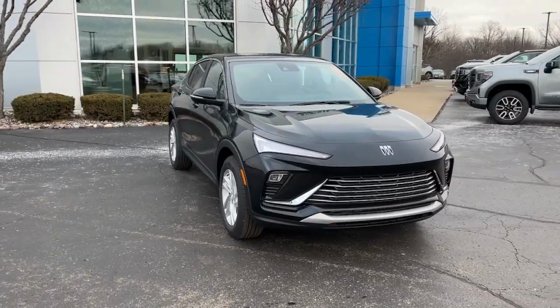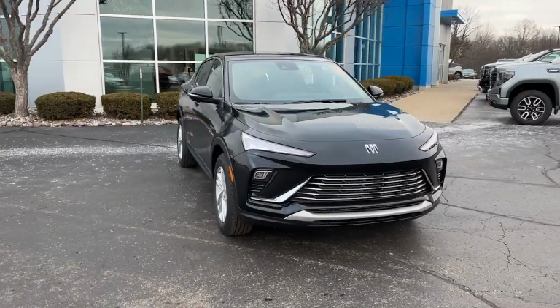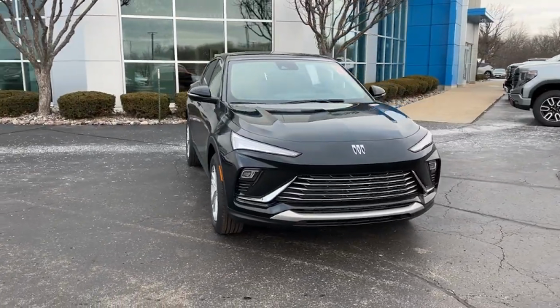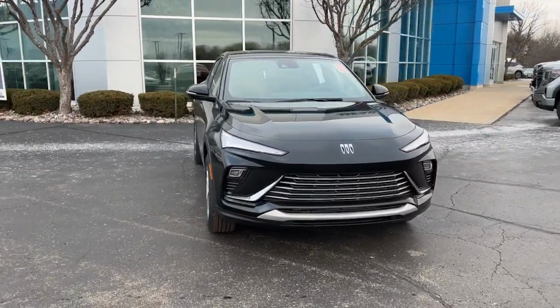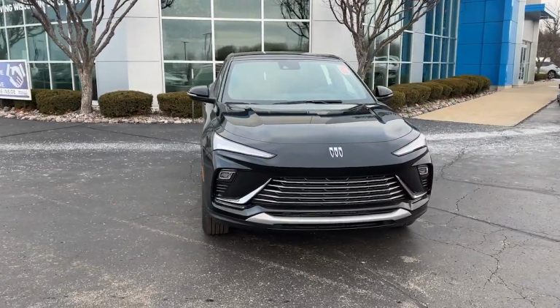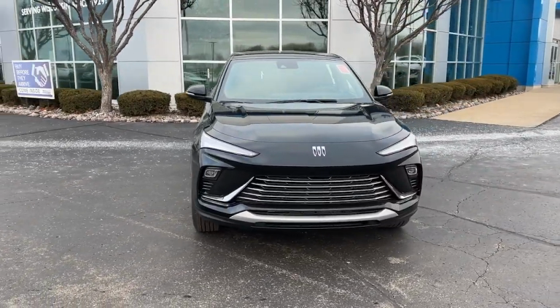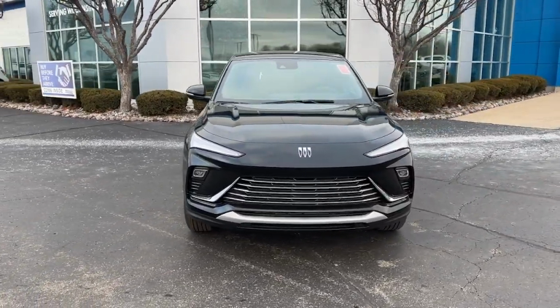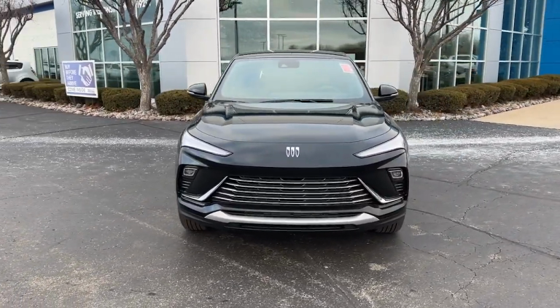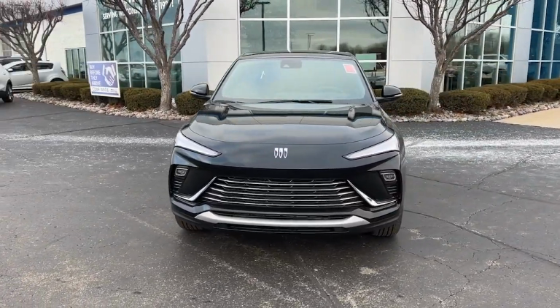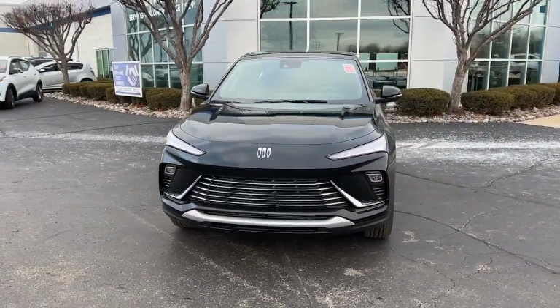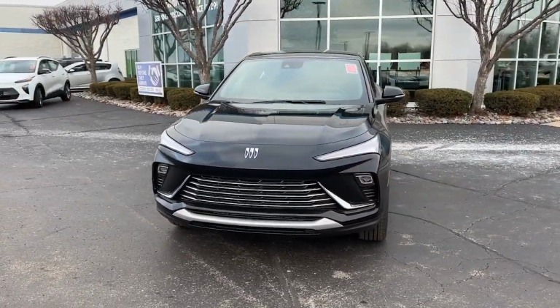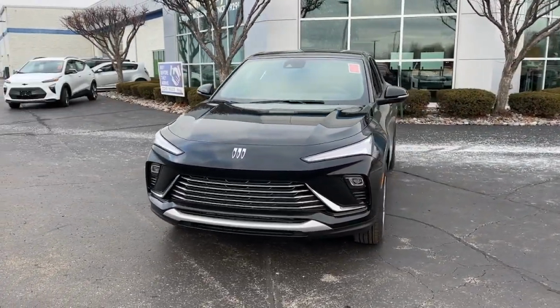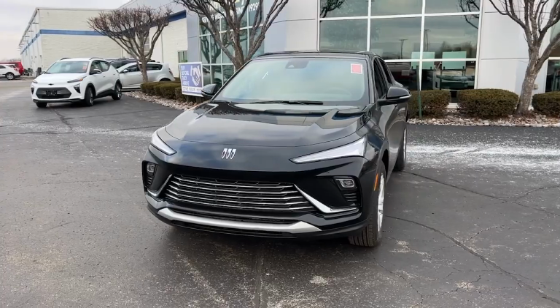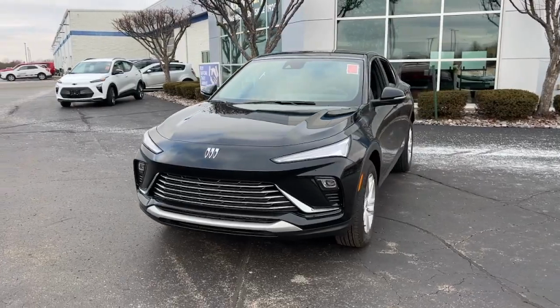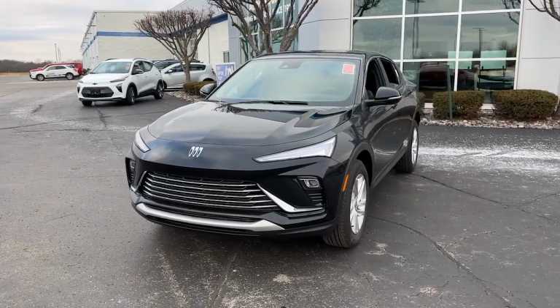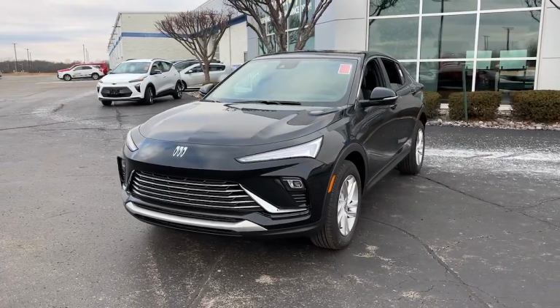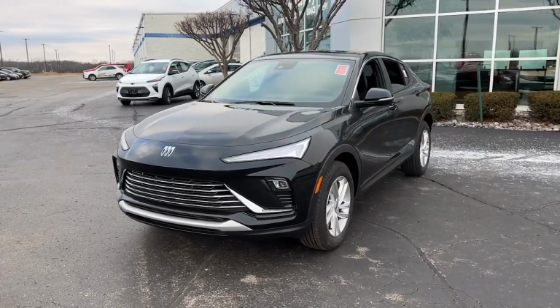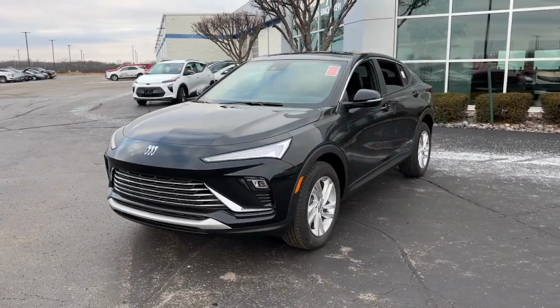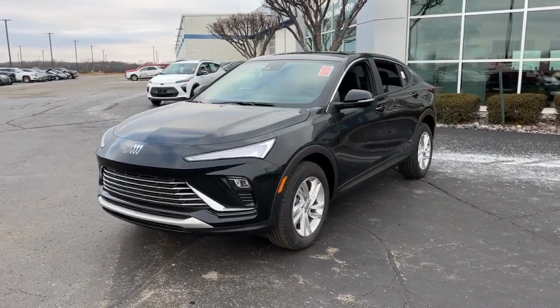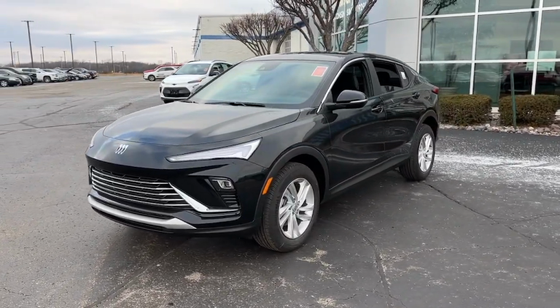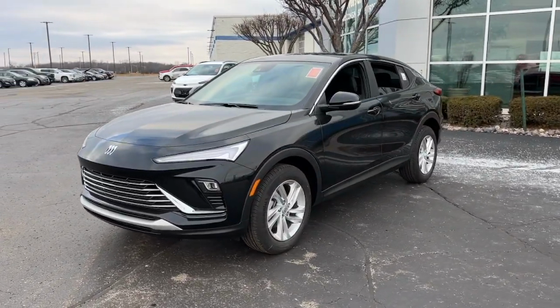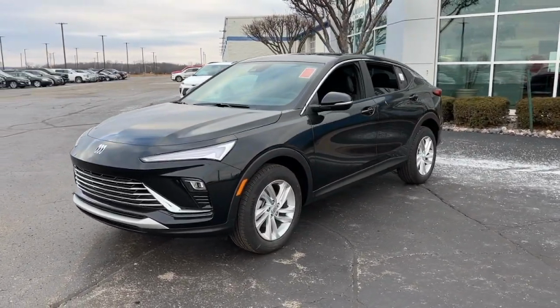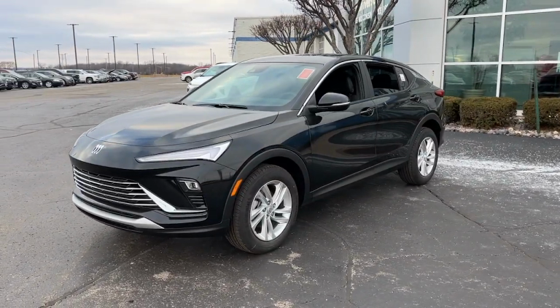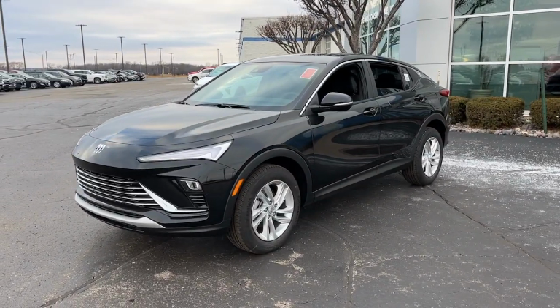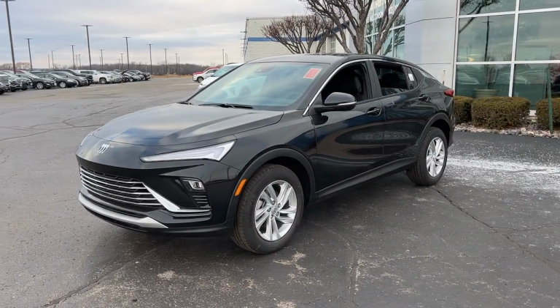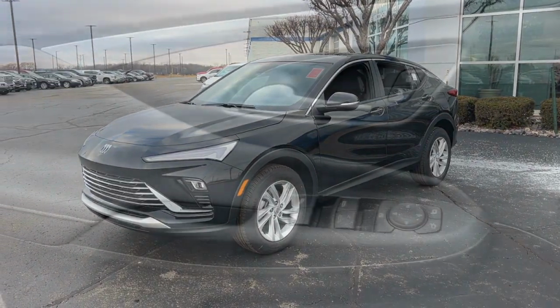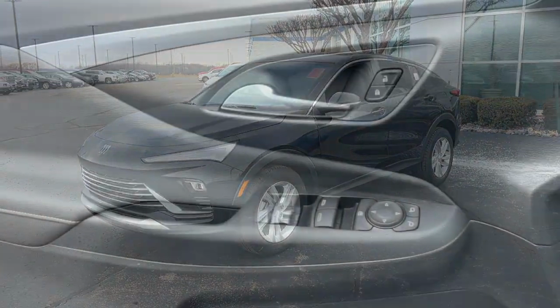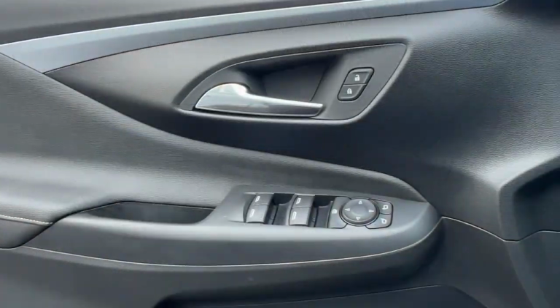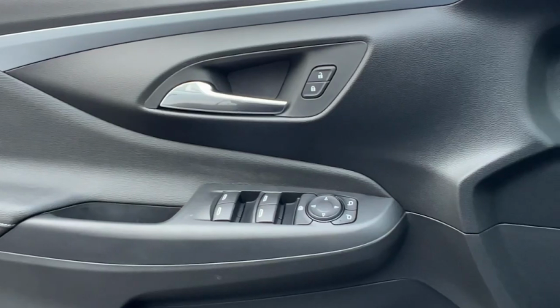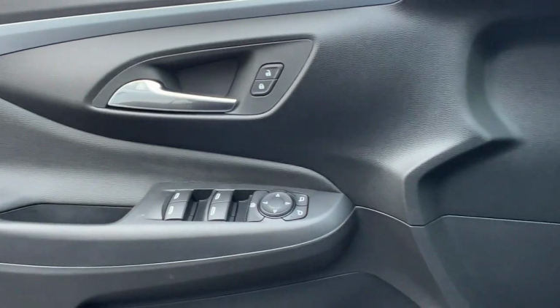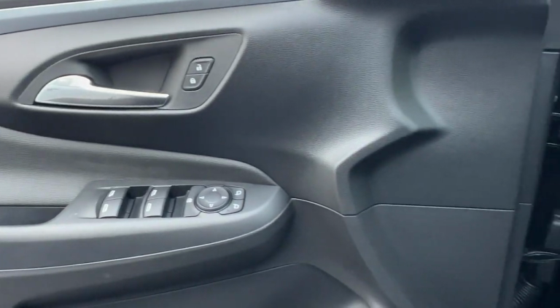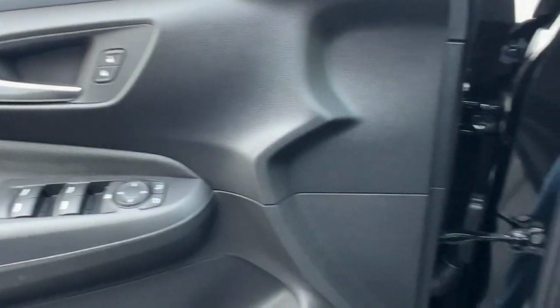Don't miss the chance to get the style and comfort you want and the practicality you need in this thoughtfully designed Buick Envista. Our team will give you an outstanding test drive experience. Stop in today.